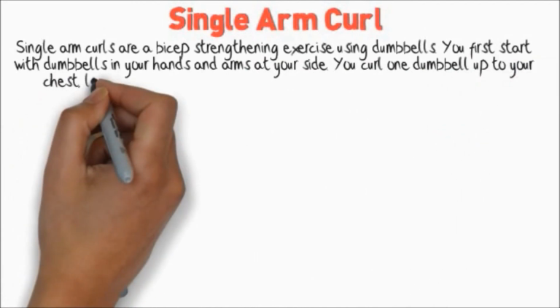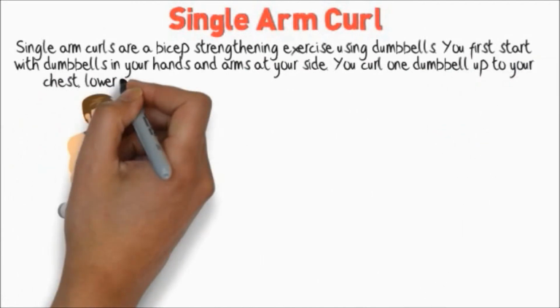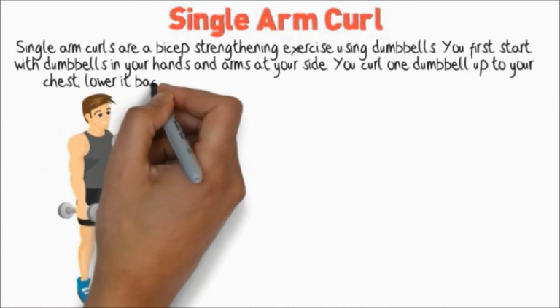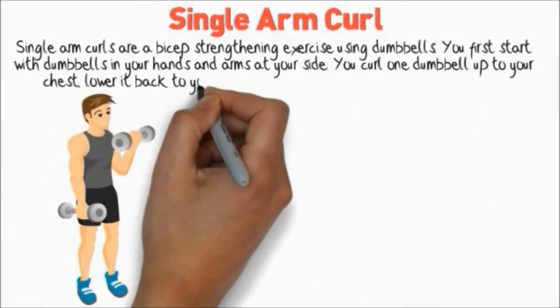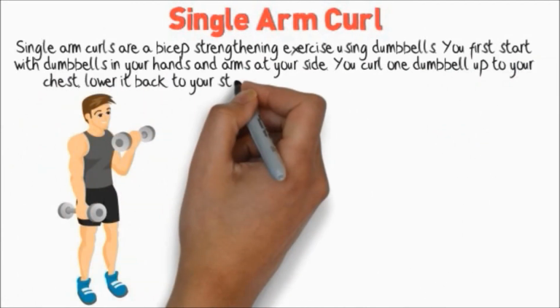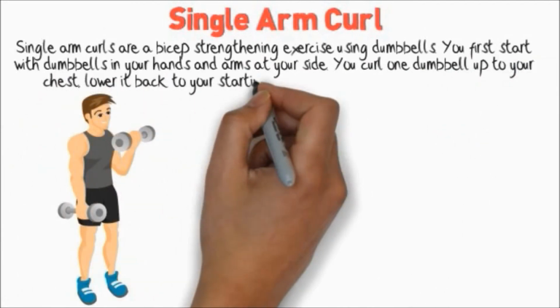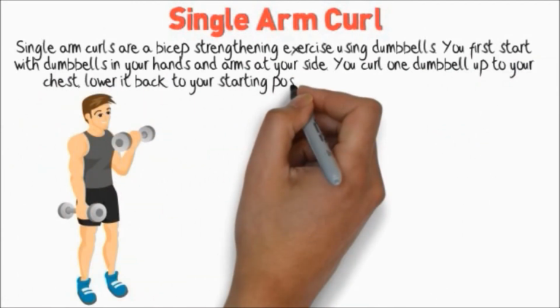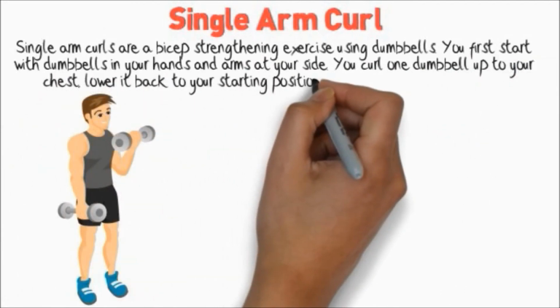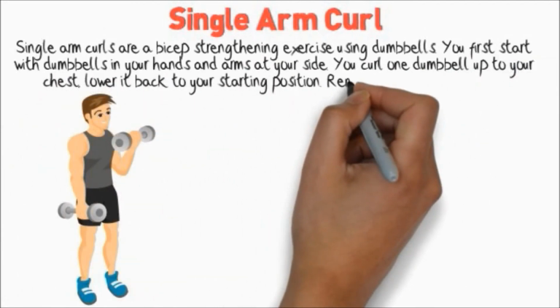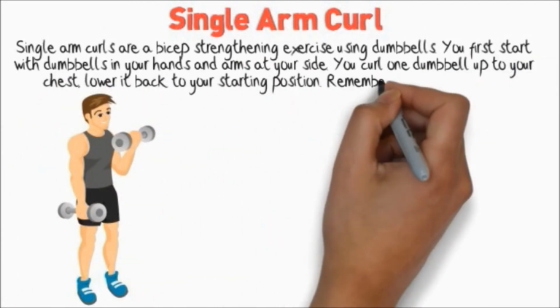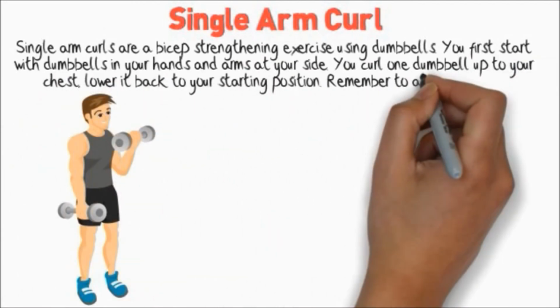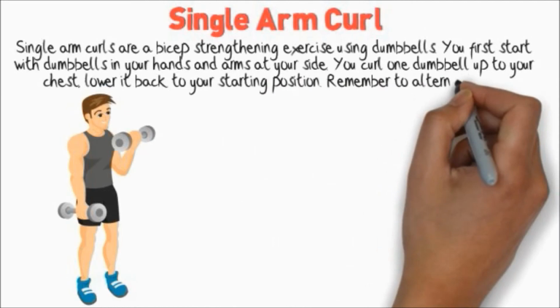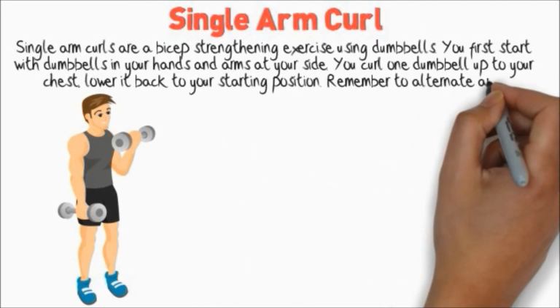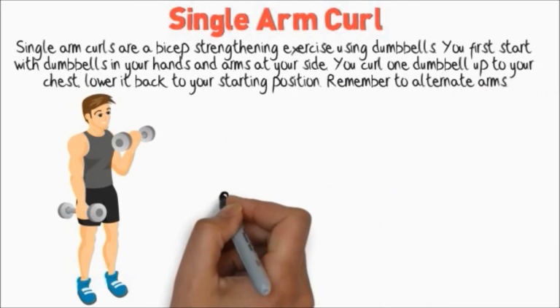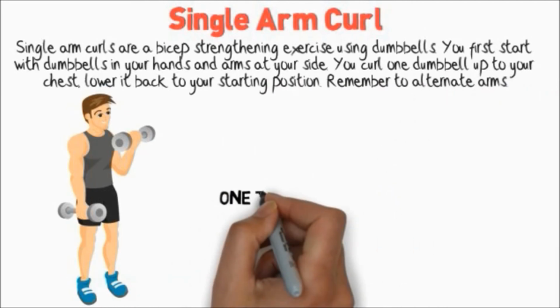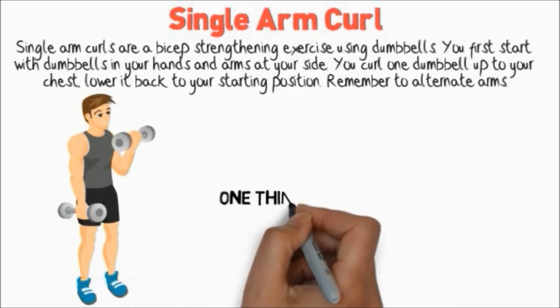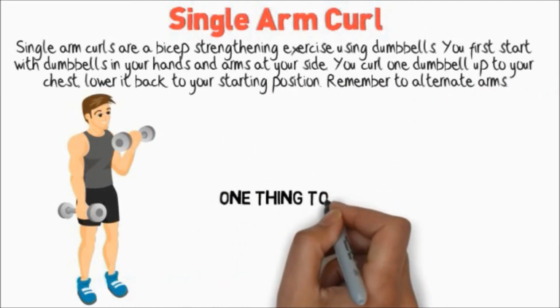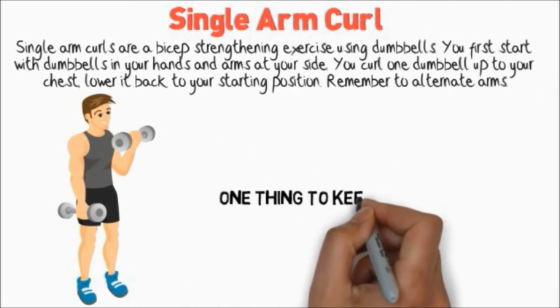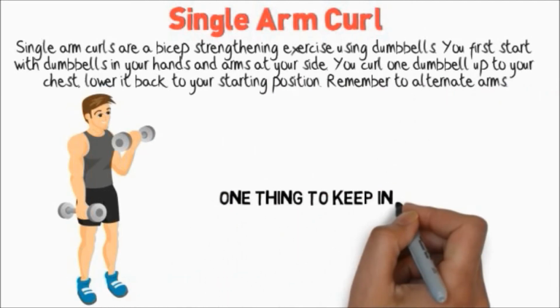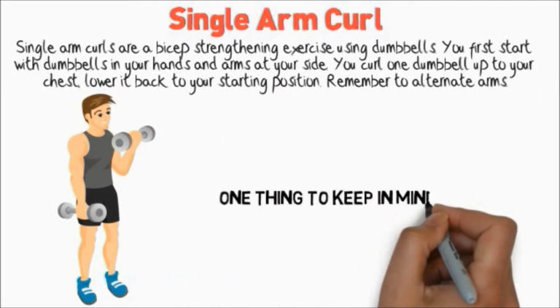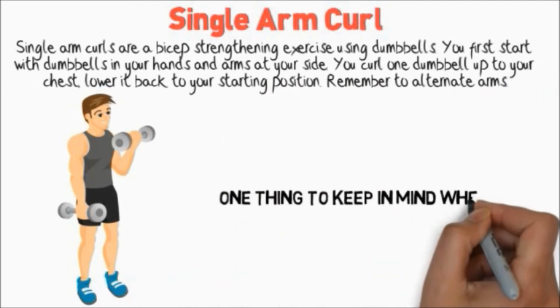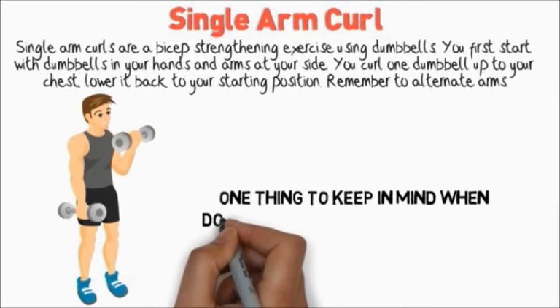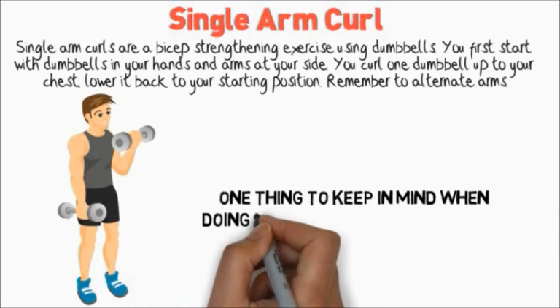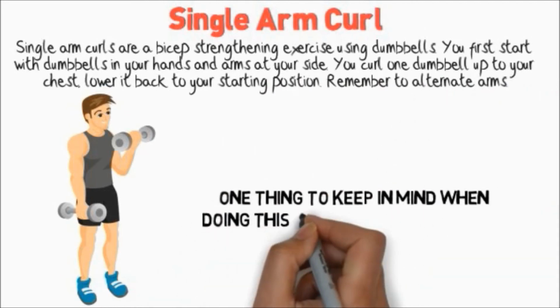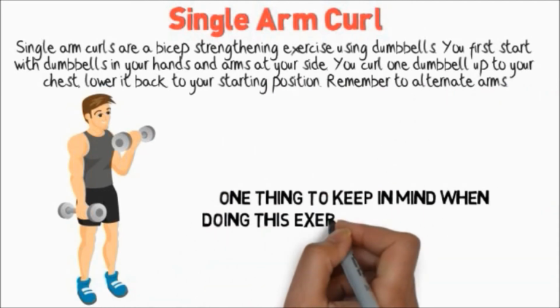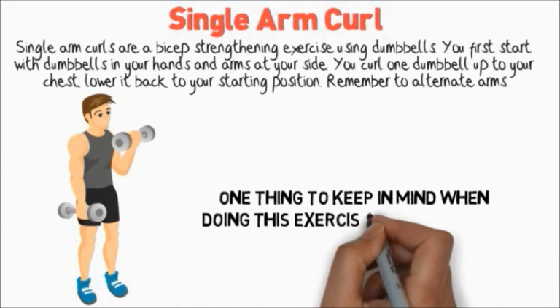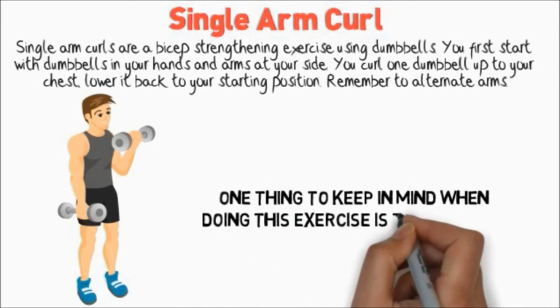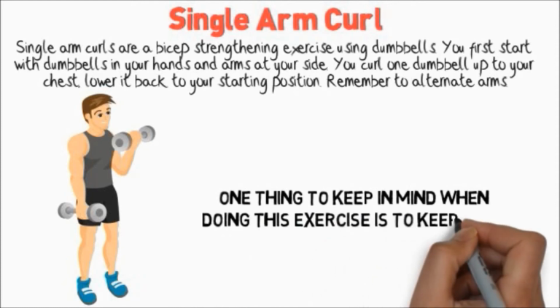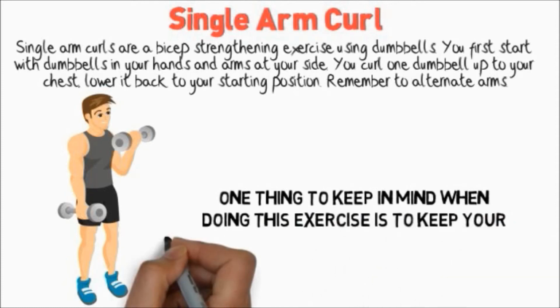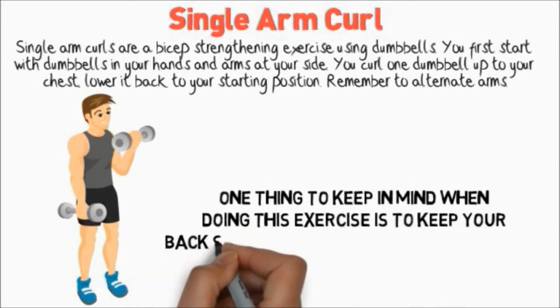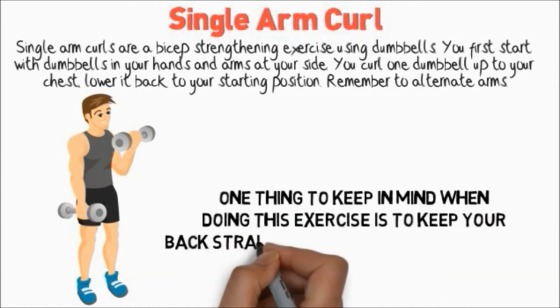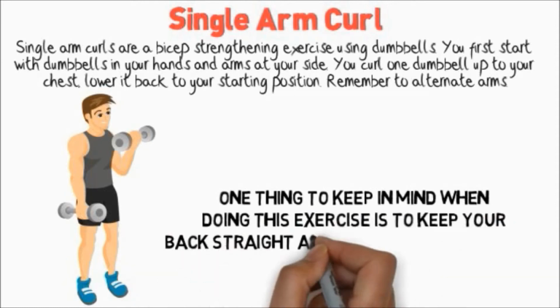Lower it back to your starting position and remember to alternate arms. One thing to keep in mind is to keep your back straight and never swing your arms.